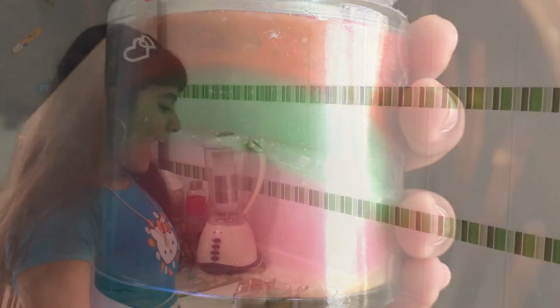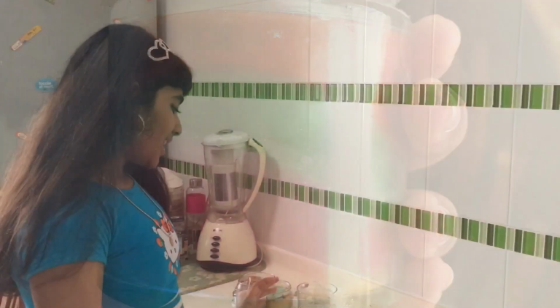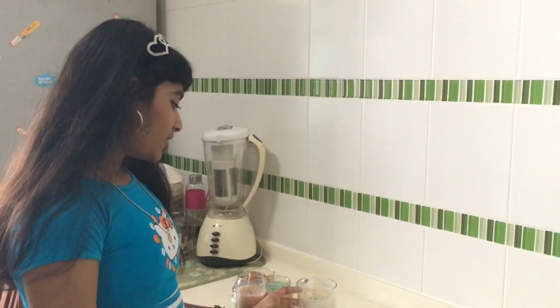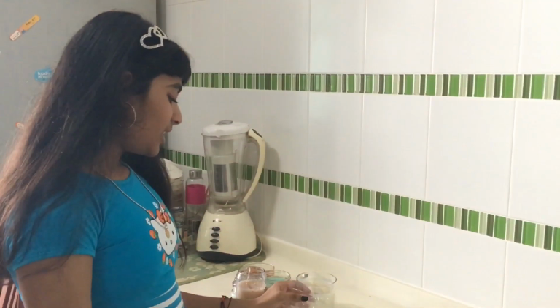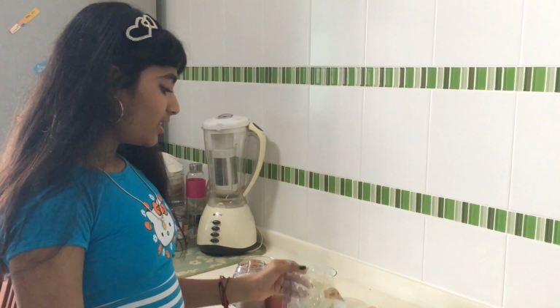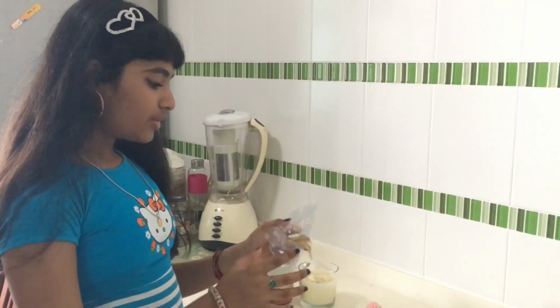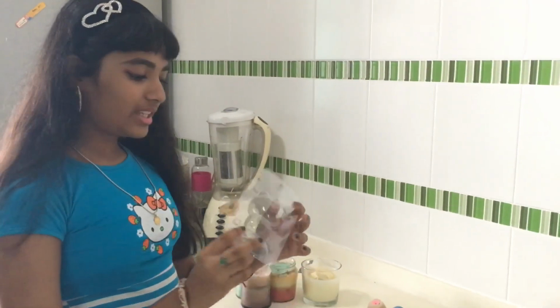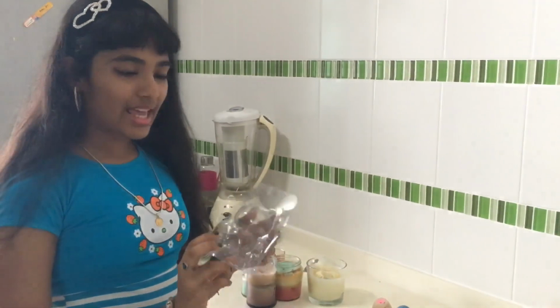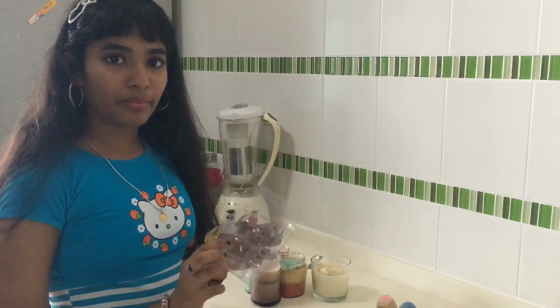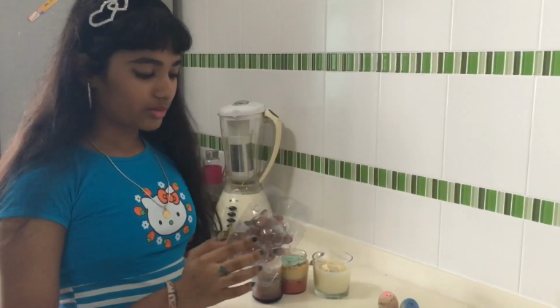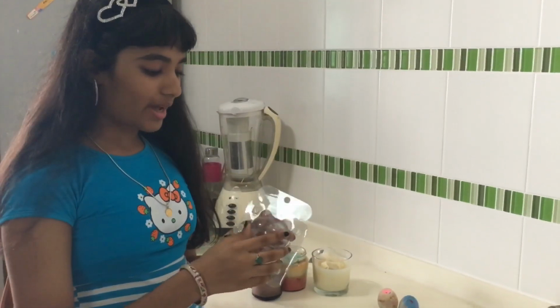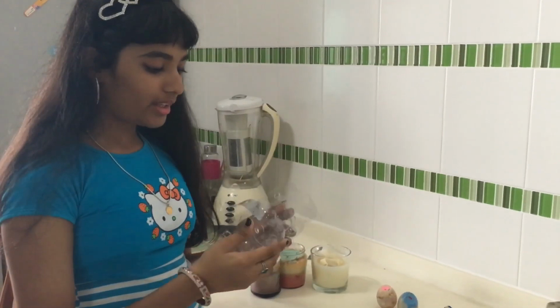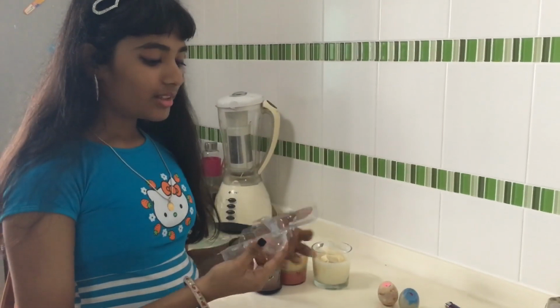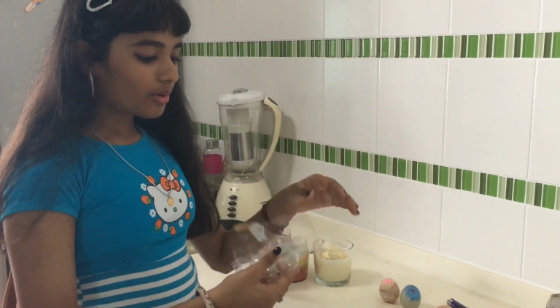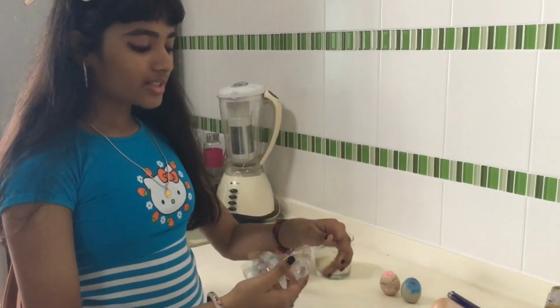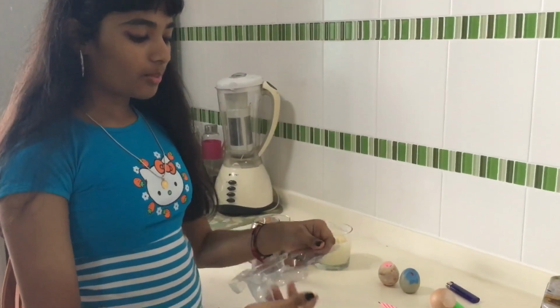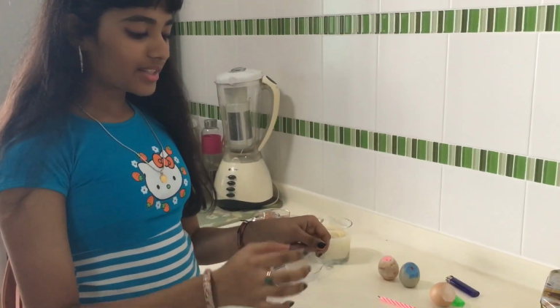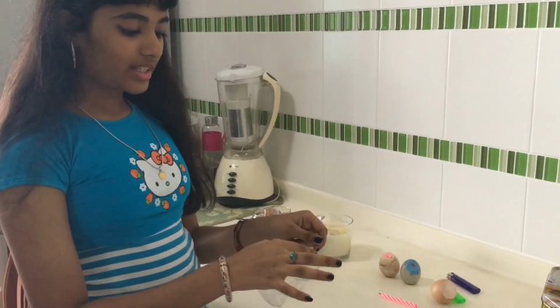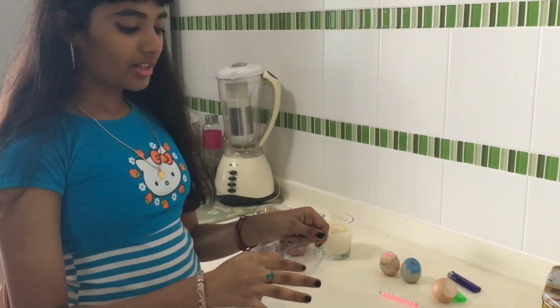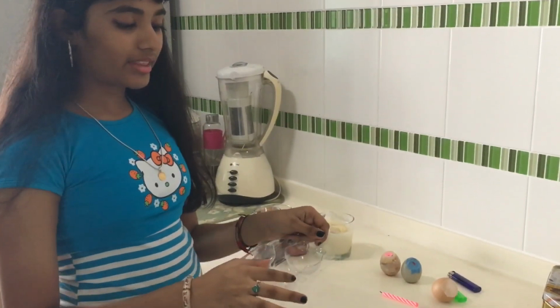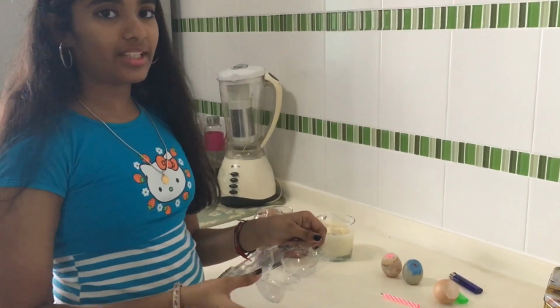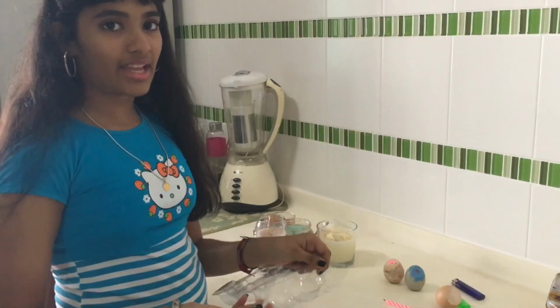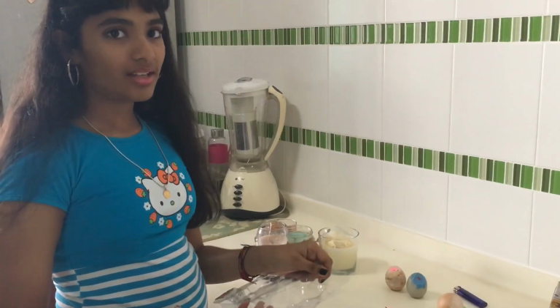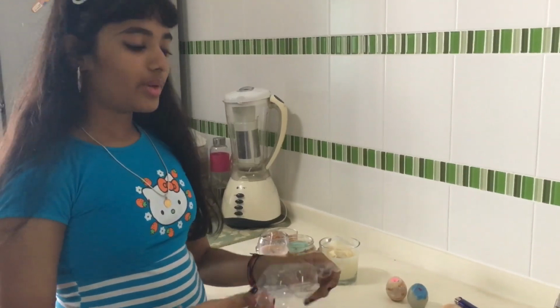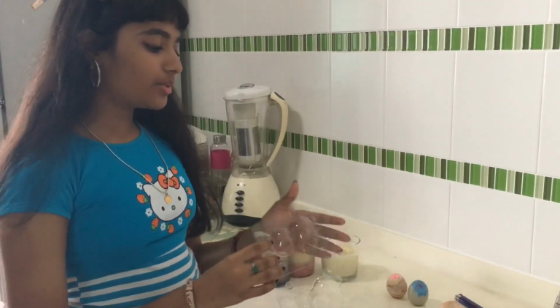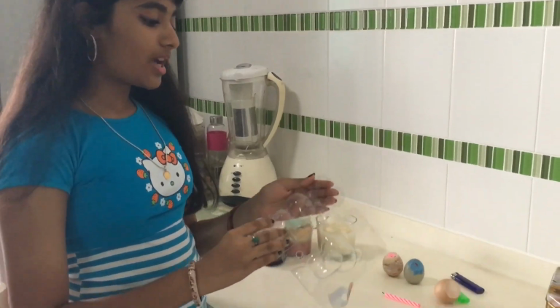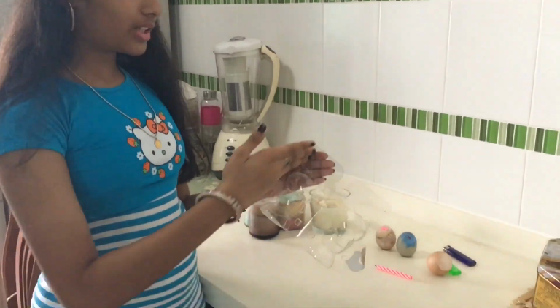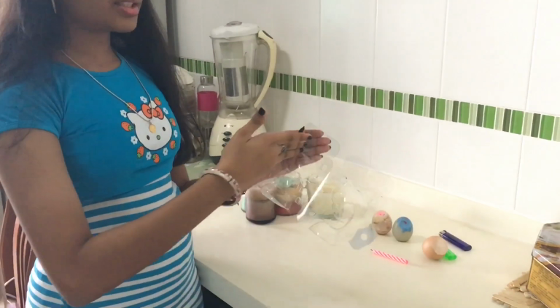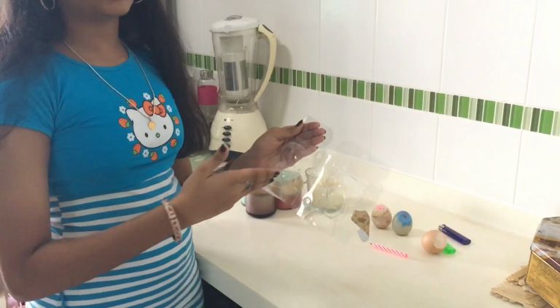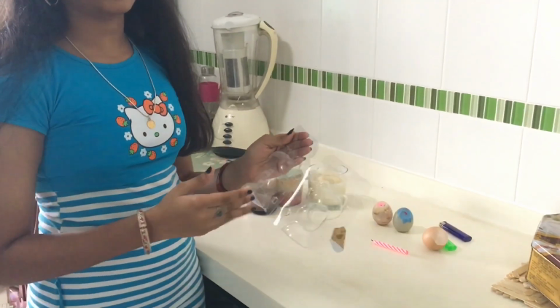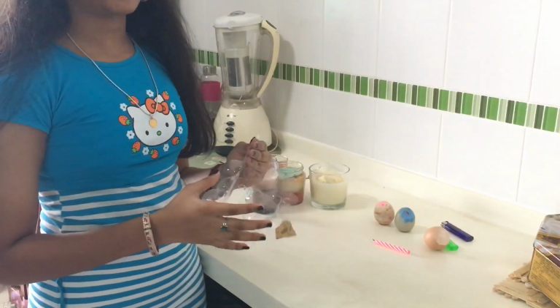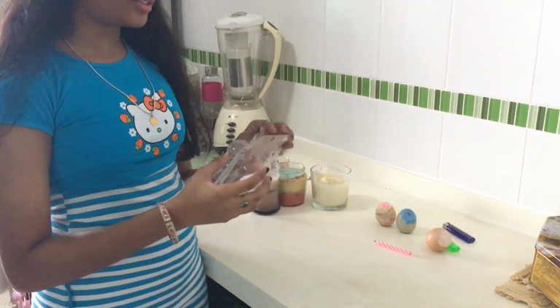You can even use these as molds by pouring some wax in here and letting it set. When it cools down, you can just cut the front and take it off.